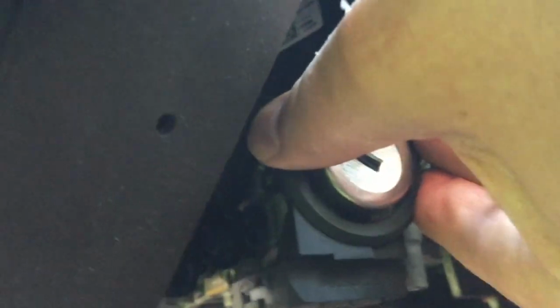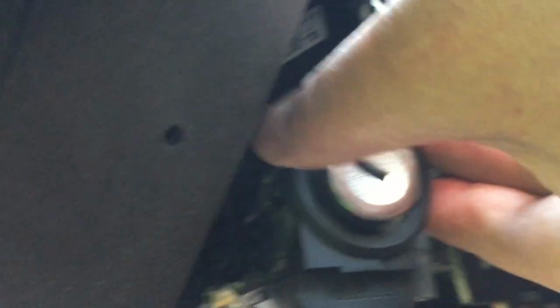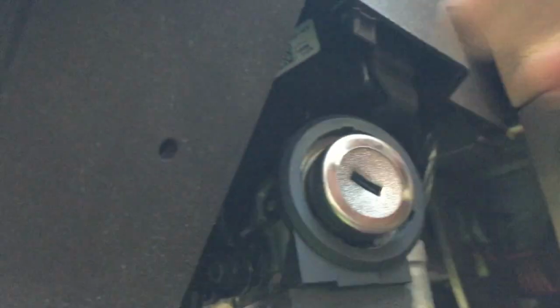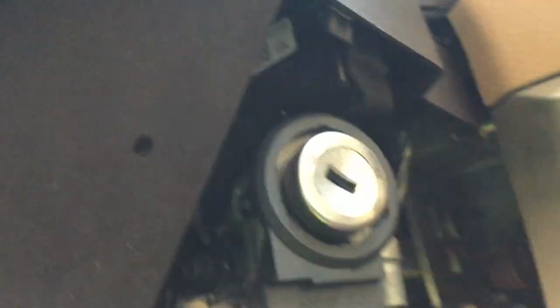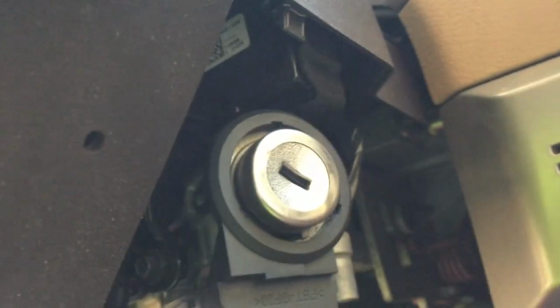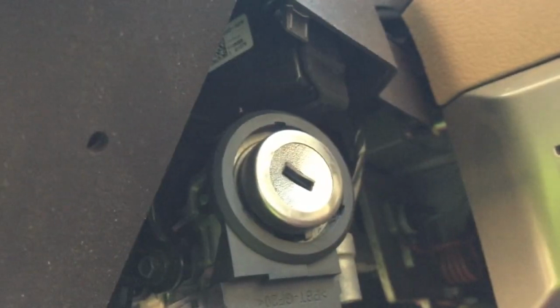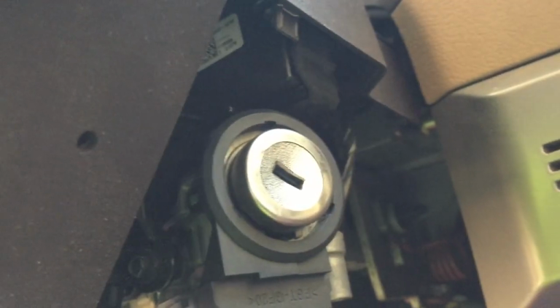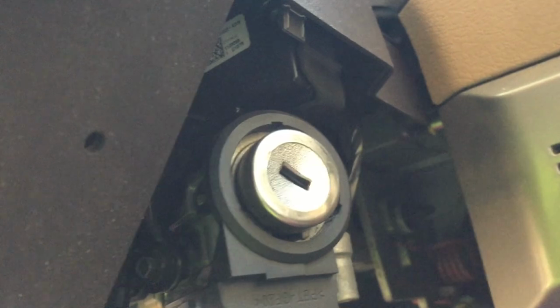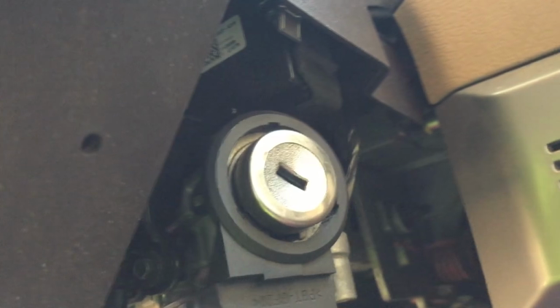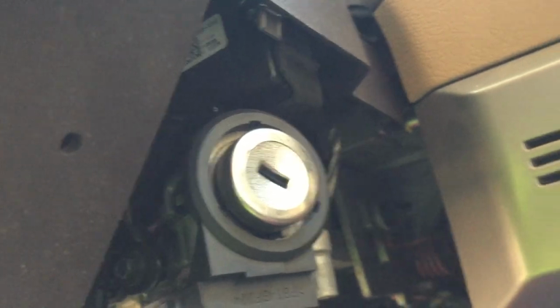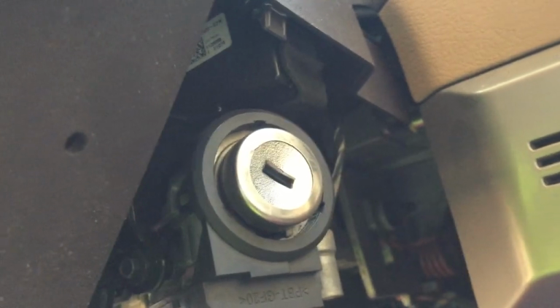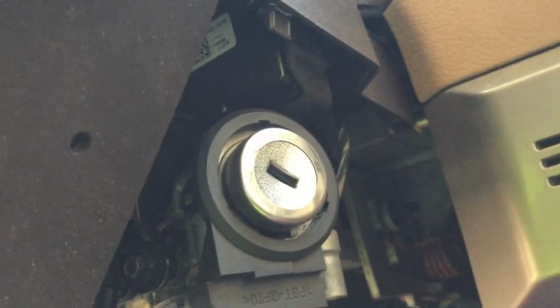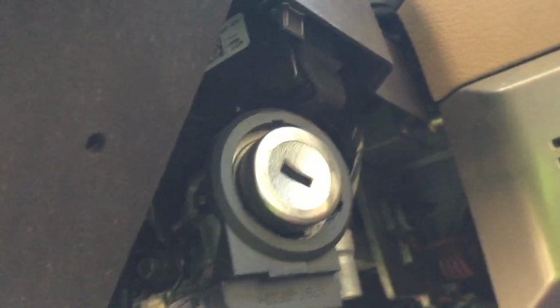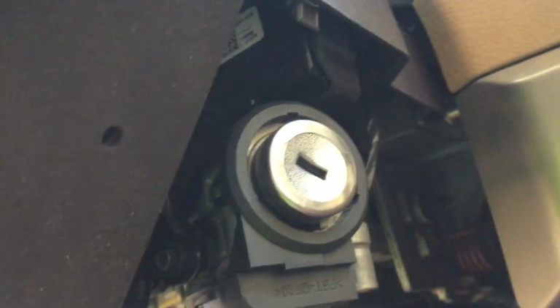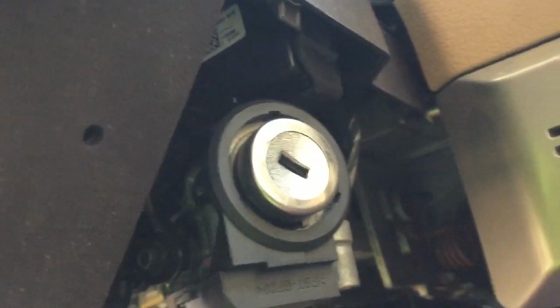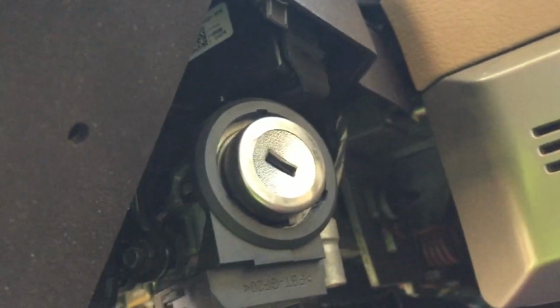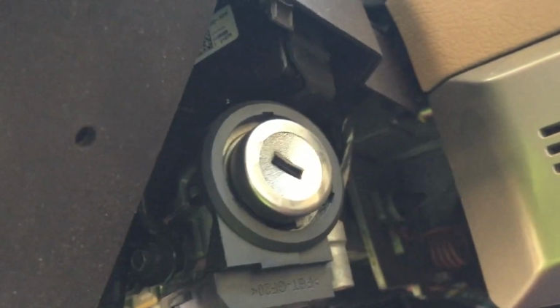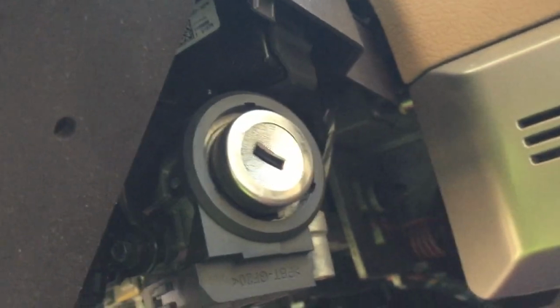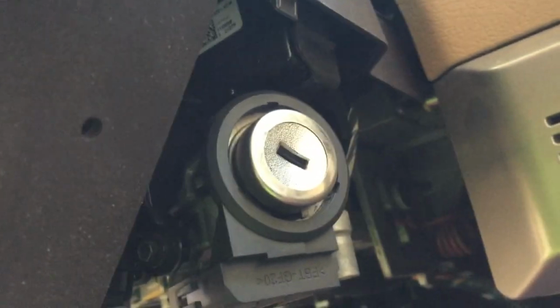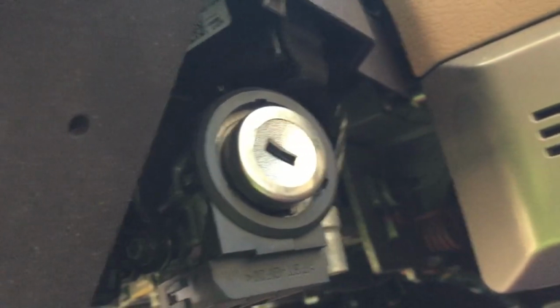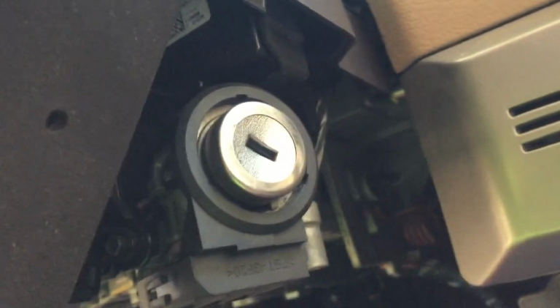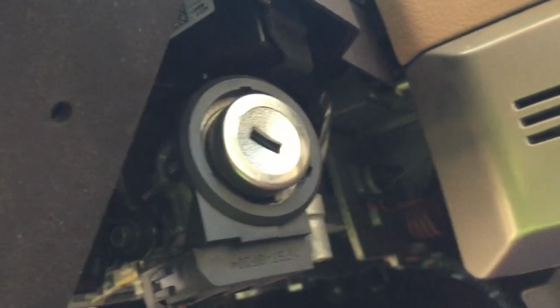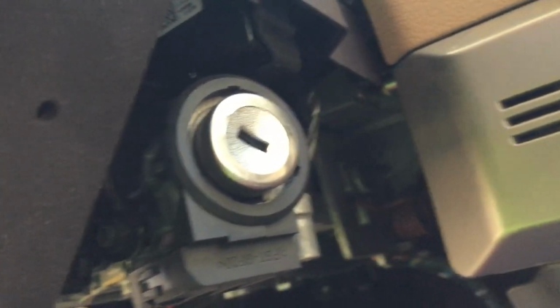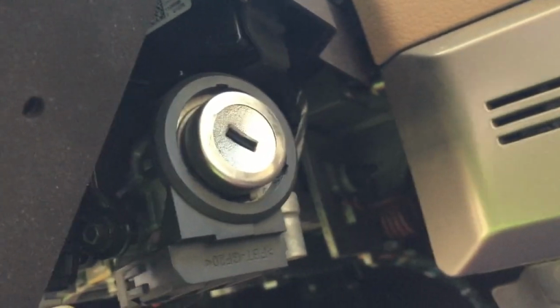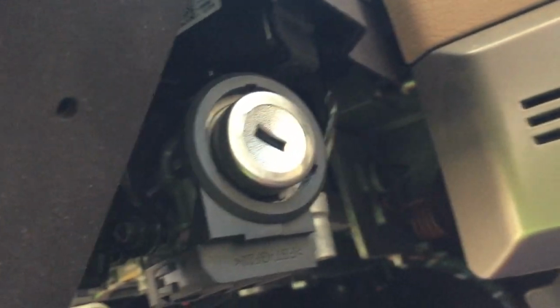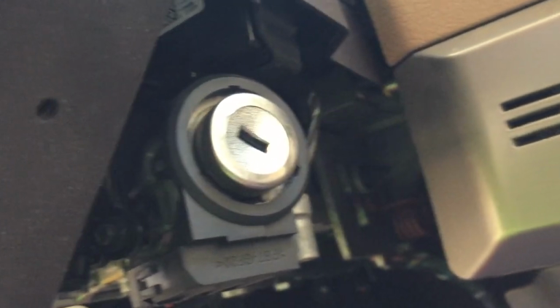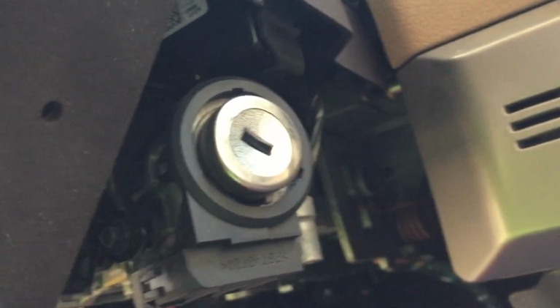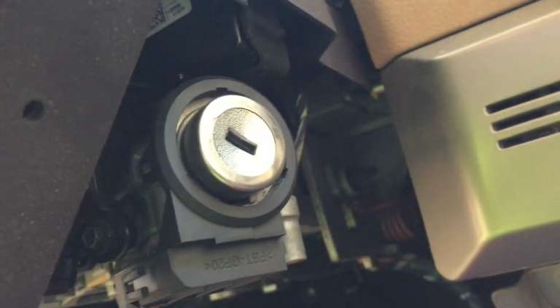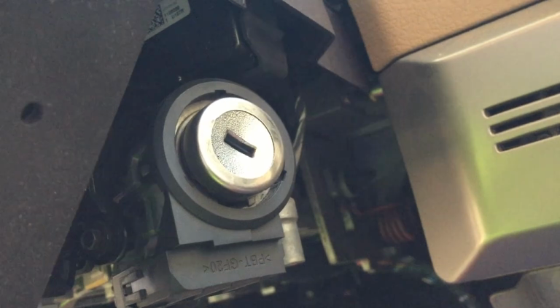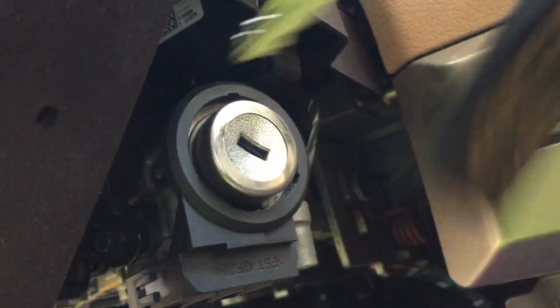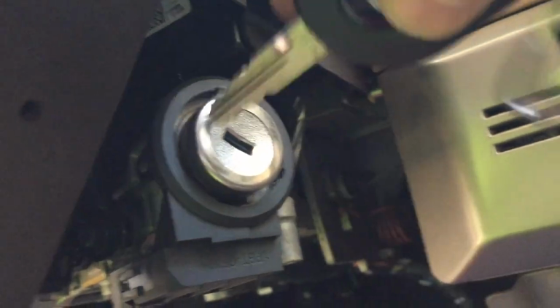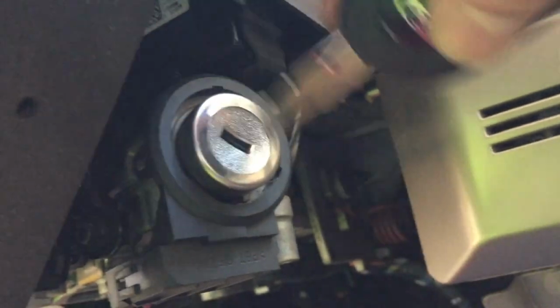So now we should be able to stick the key in and start the car.